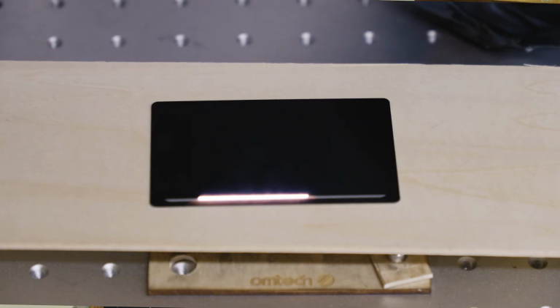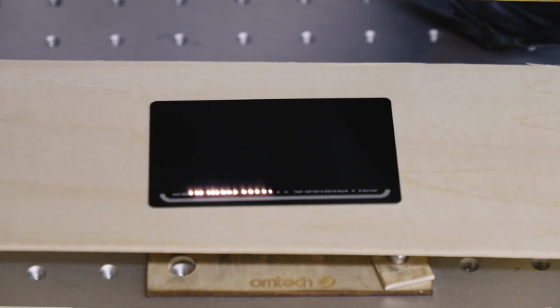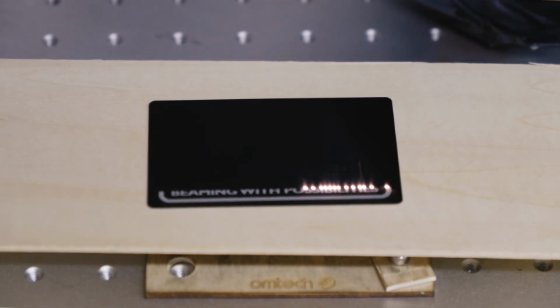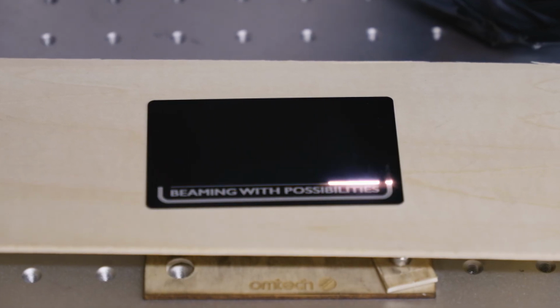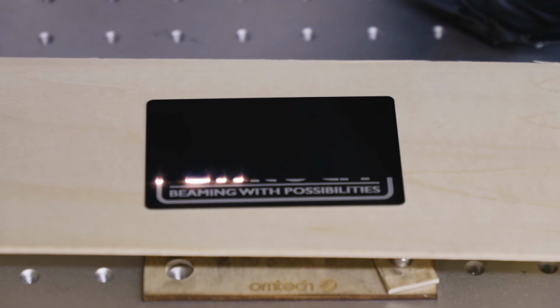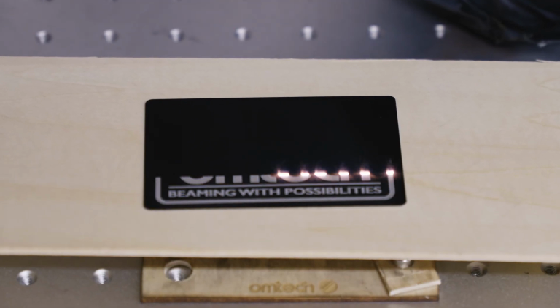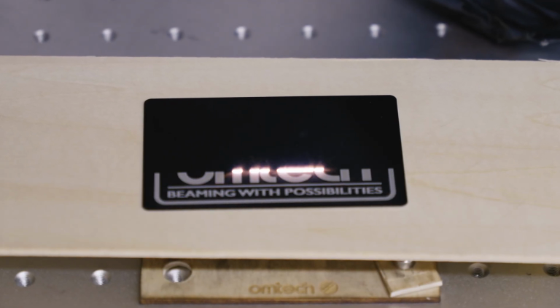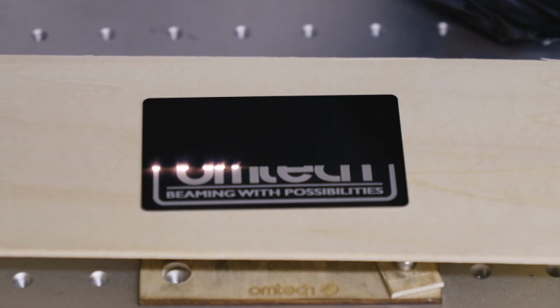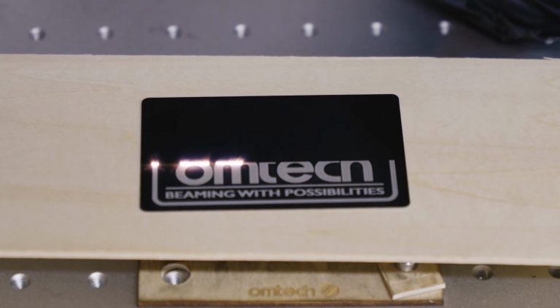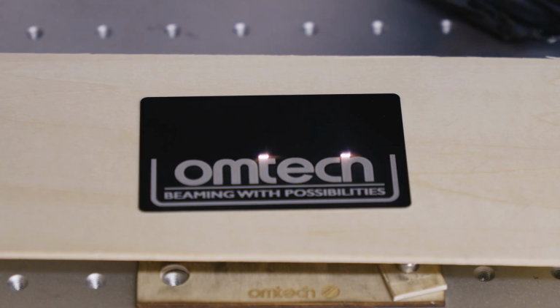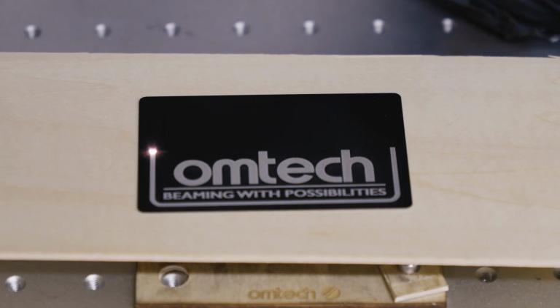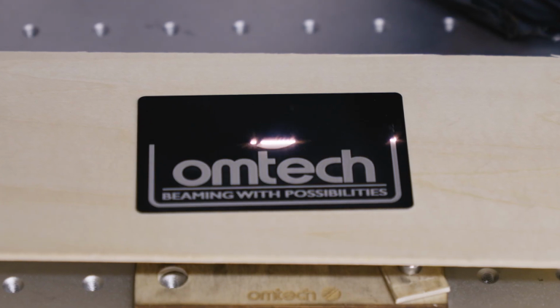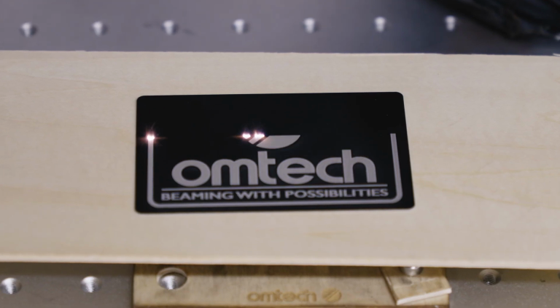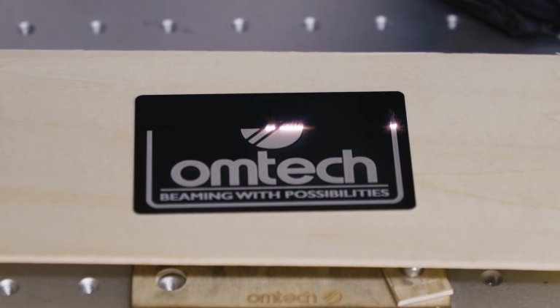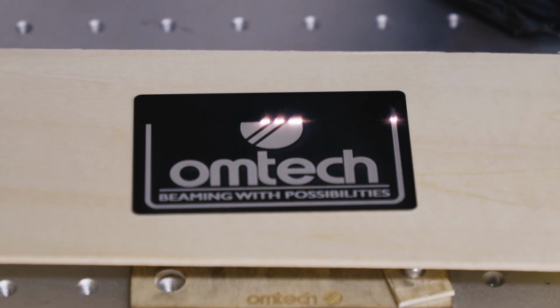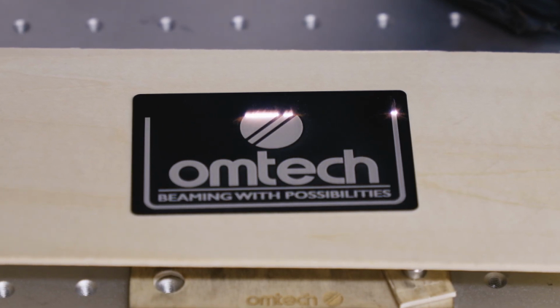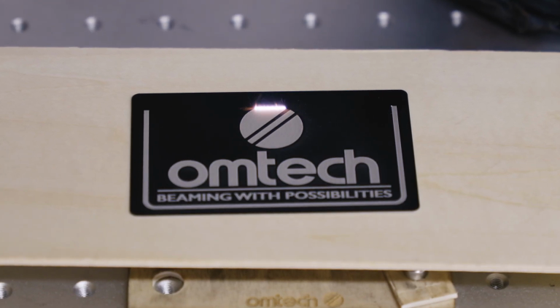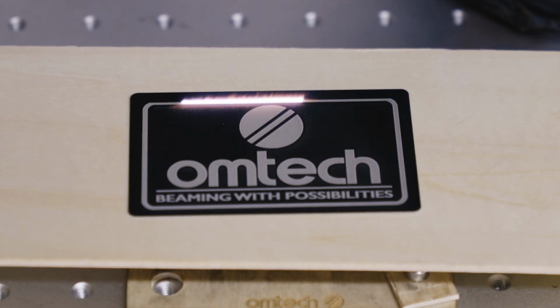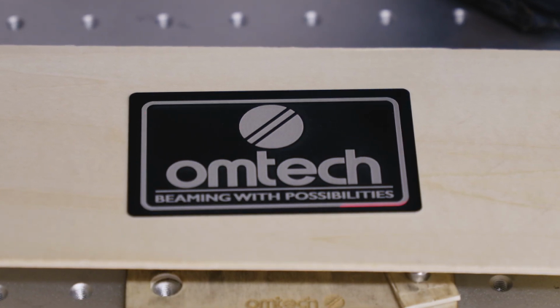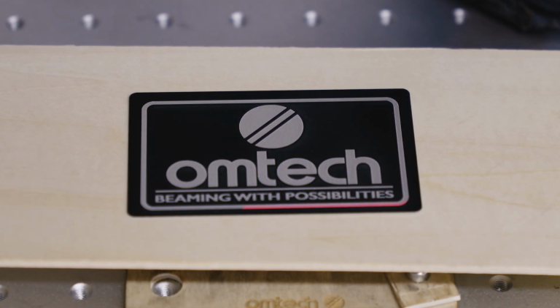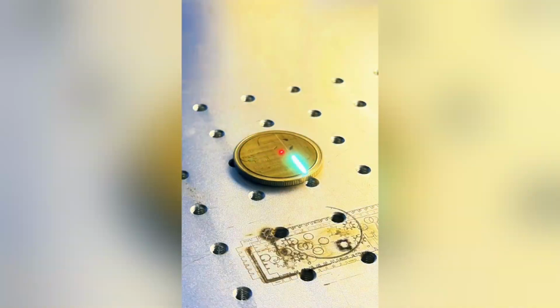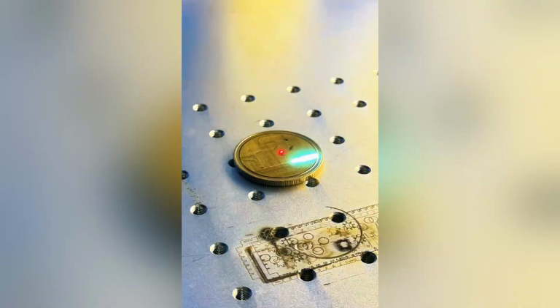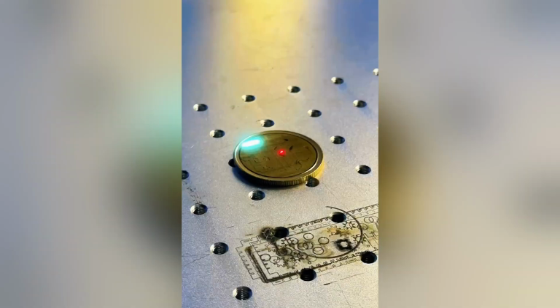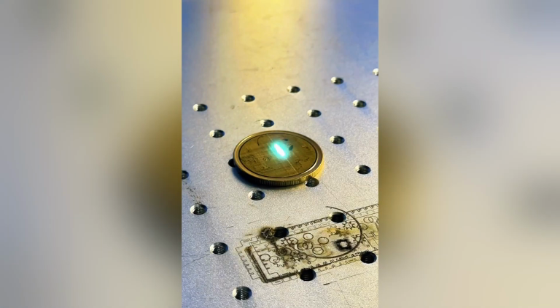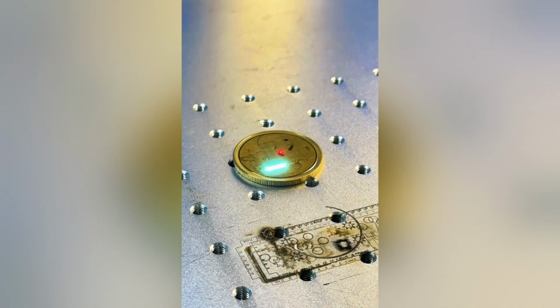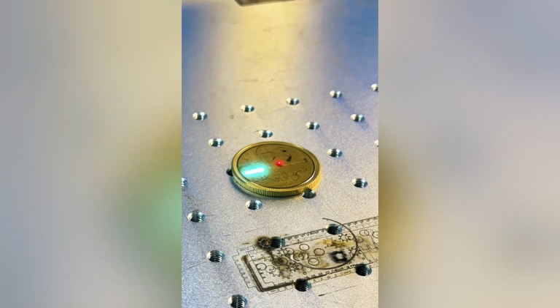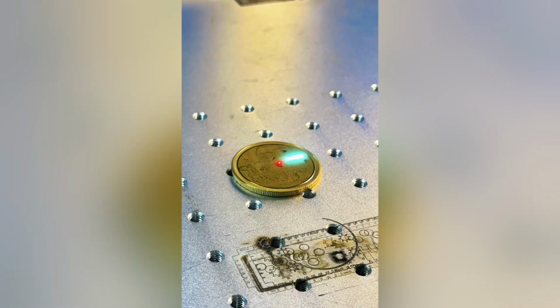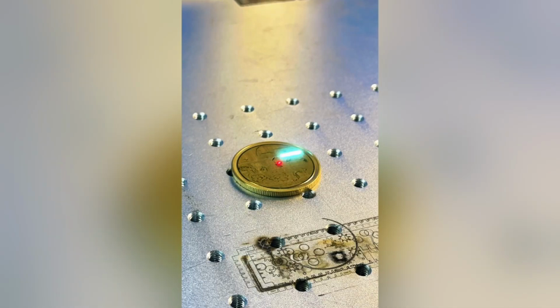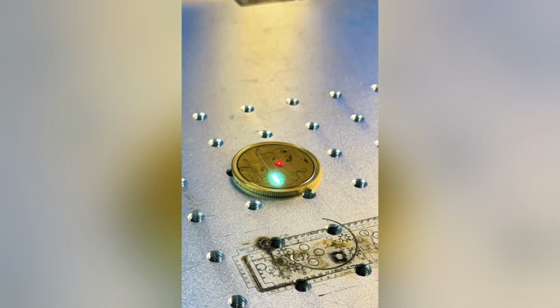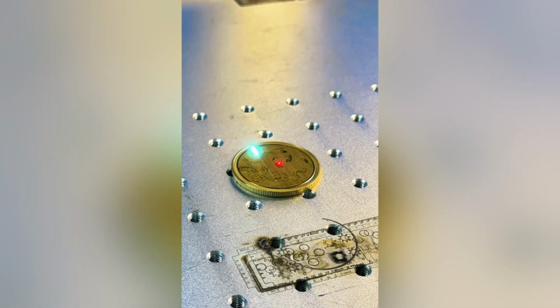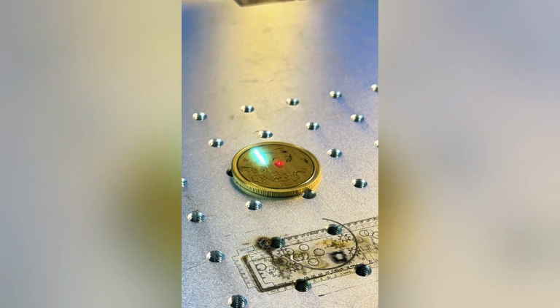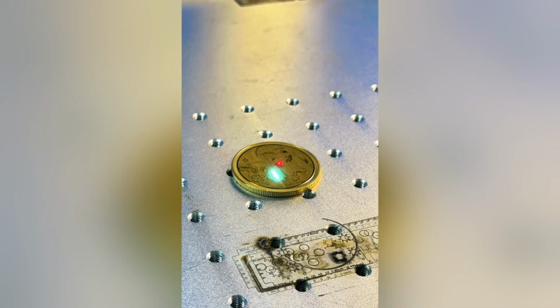Fiber lasers are incredibly precise and low maintenance — no mirrors to align, no tubes to replace. They're fast, clean, and compact. They're built for one thing: metal. They can't cut or engrave wood or acrylic, and the upfront investment is typically higher.